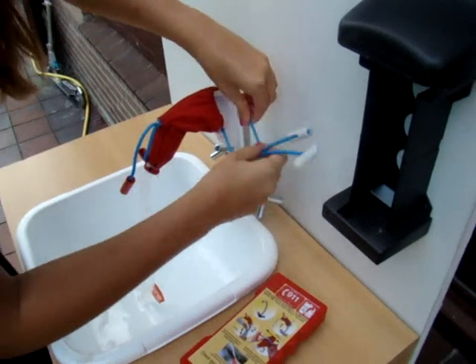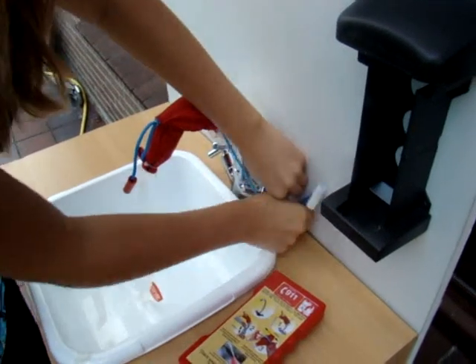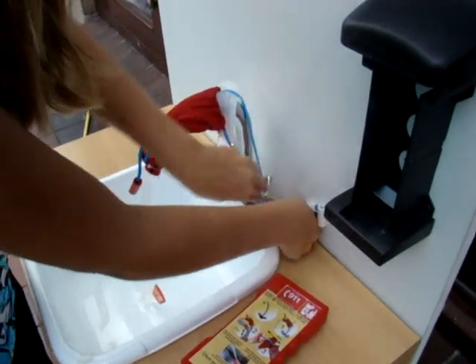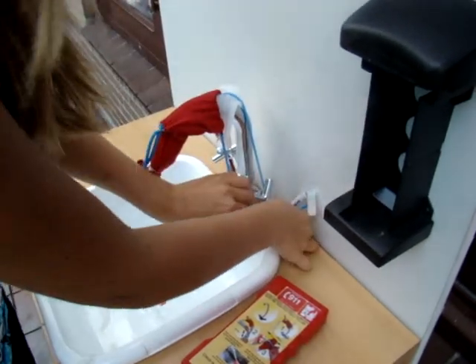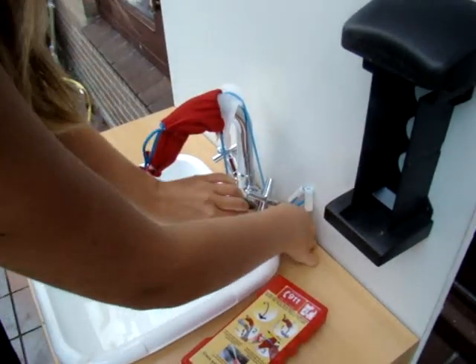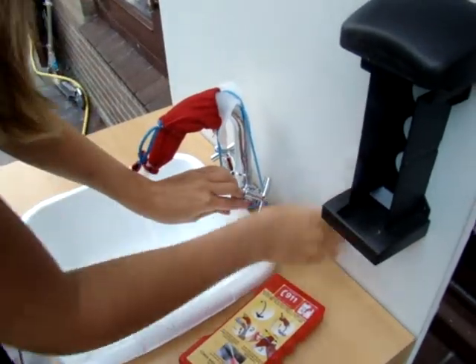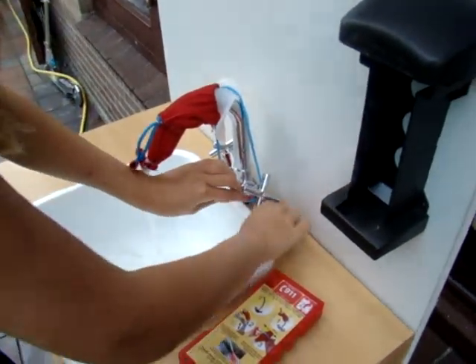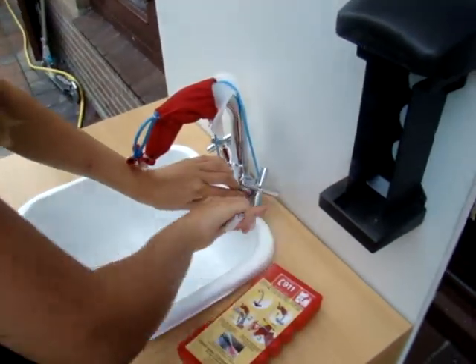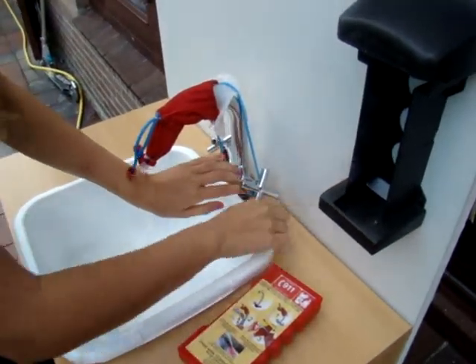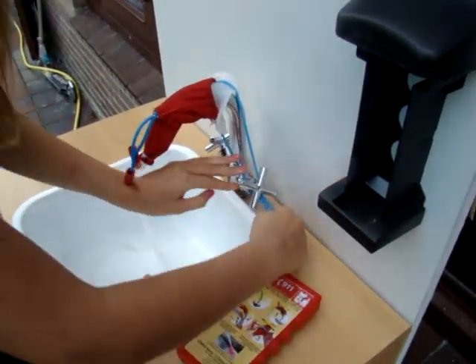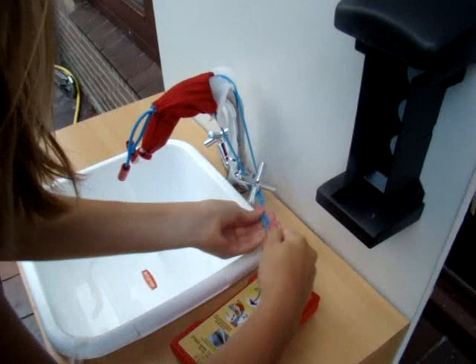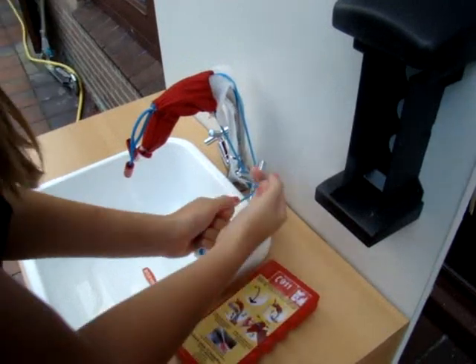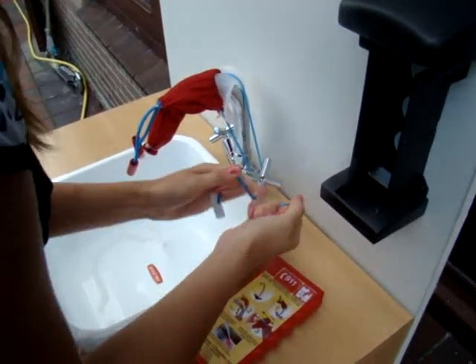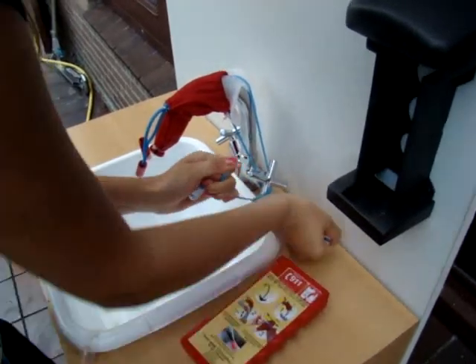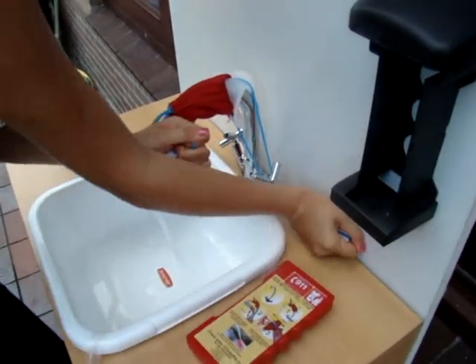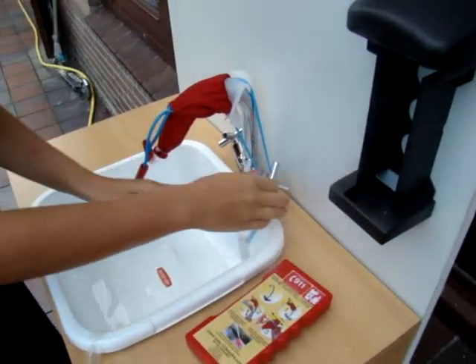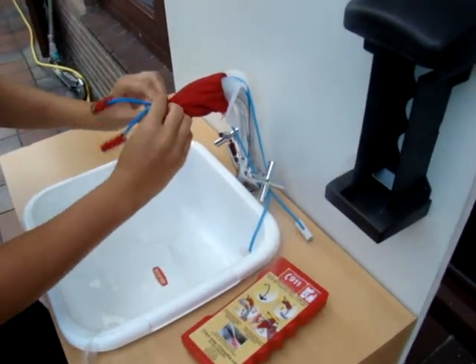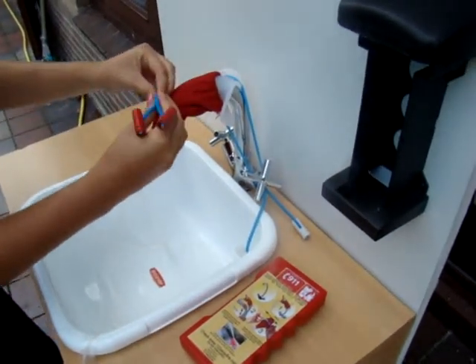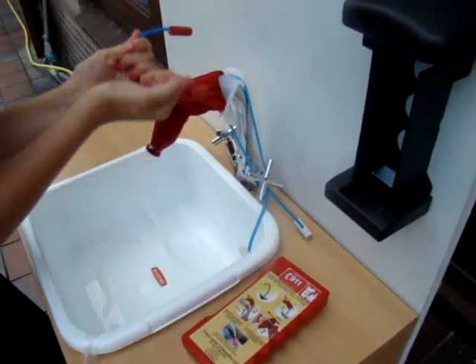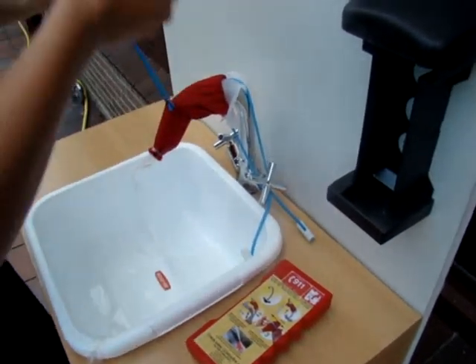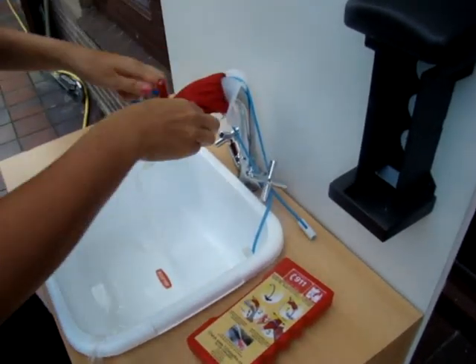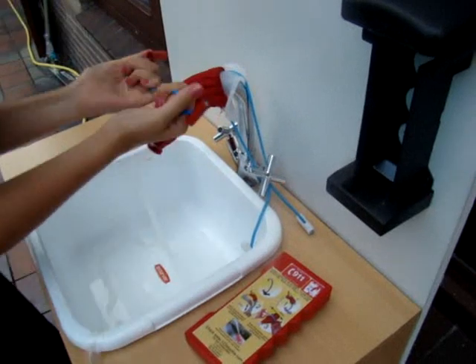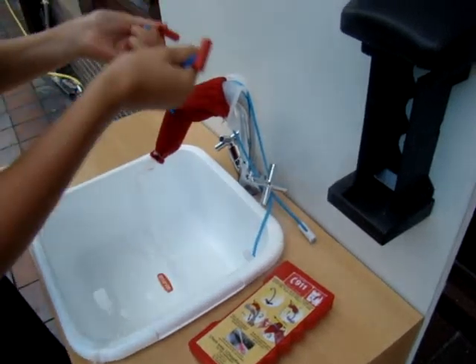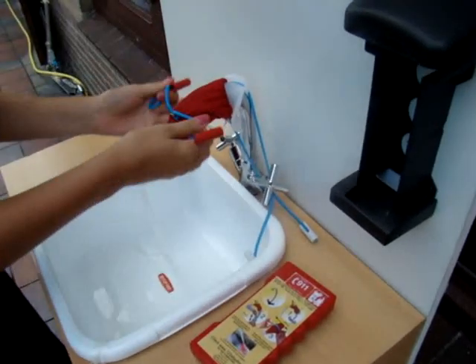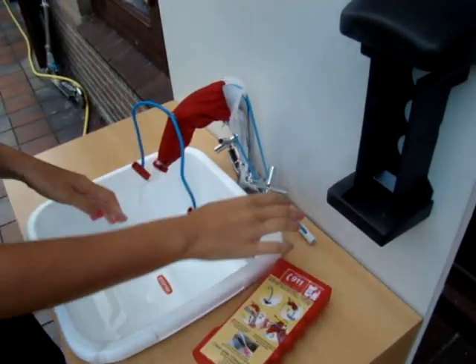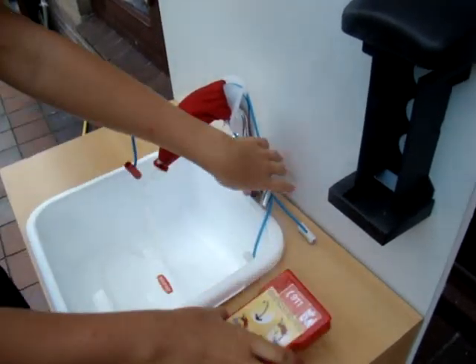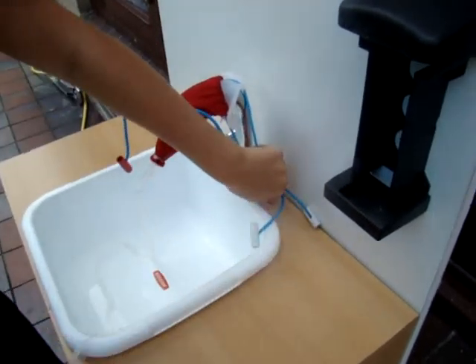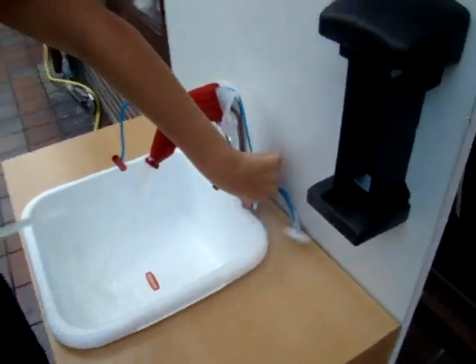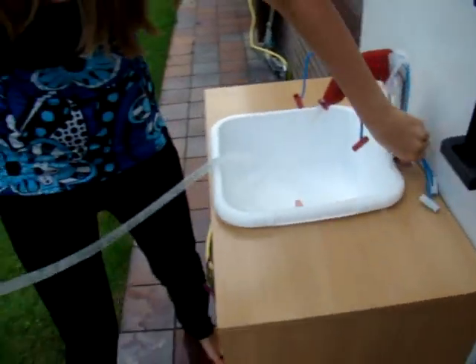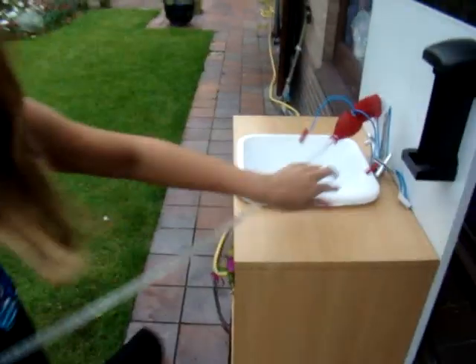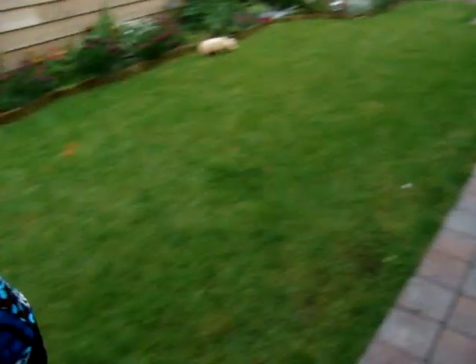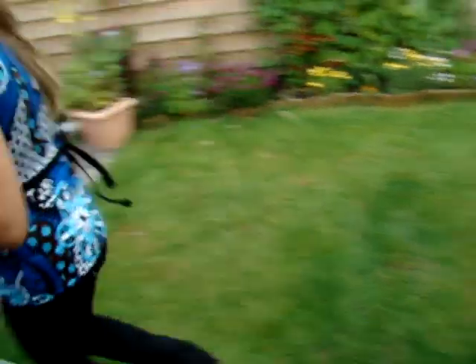Secure the elastics behind the tab handles and pull powerfully the white handles in opposite directions. Pull up the red handles as far as you can and pull hard in opposite directions, and repeat this until it's really fastened.